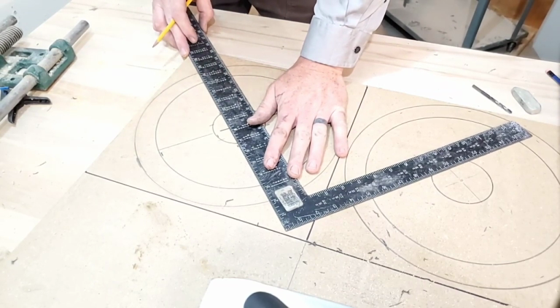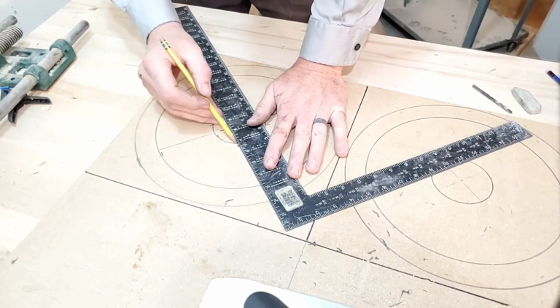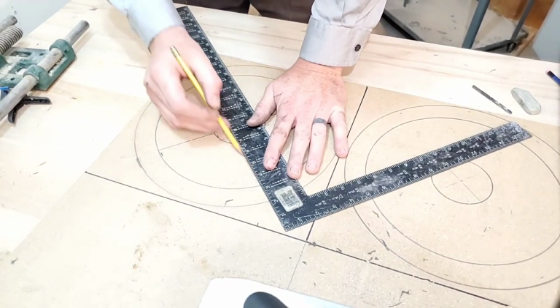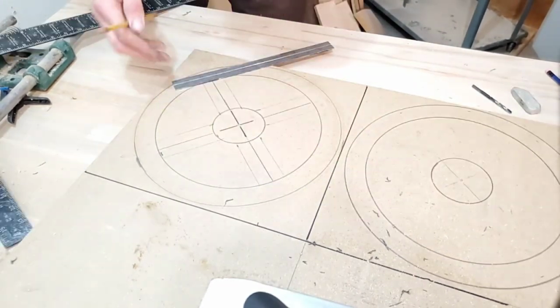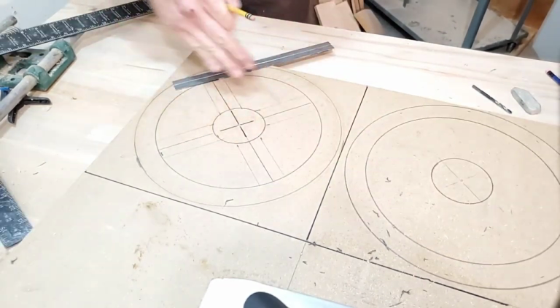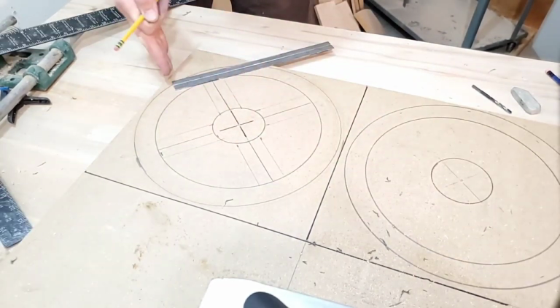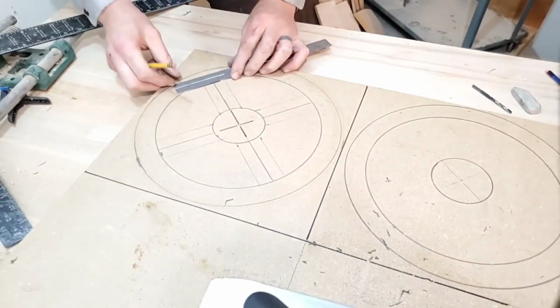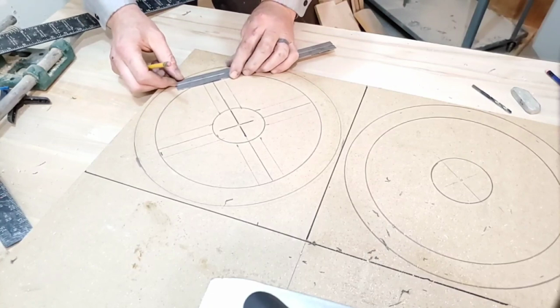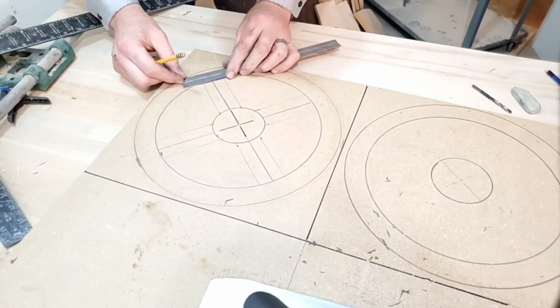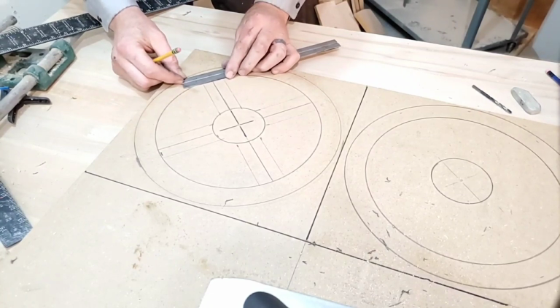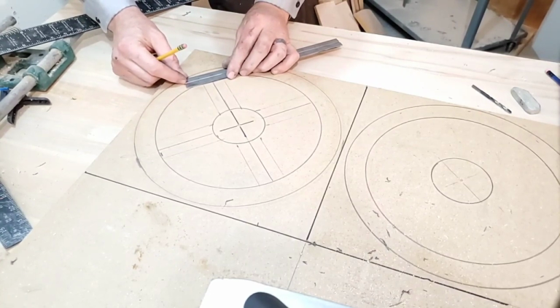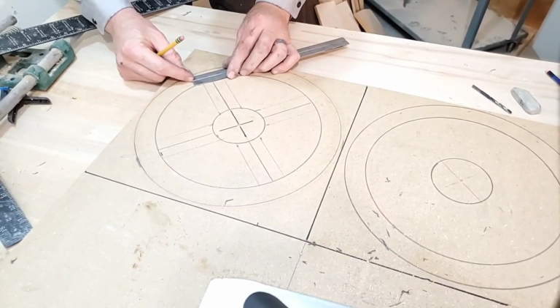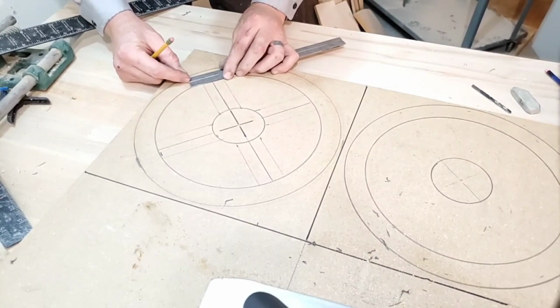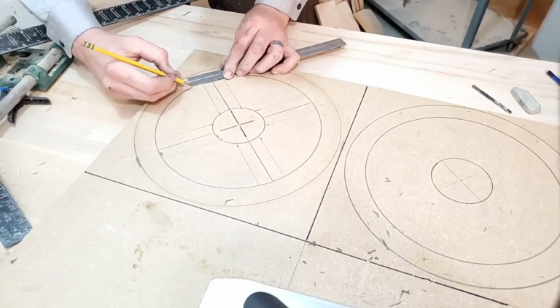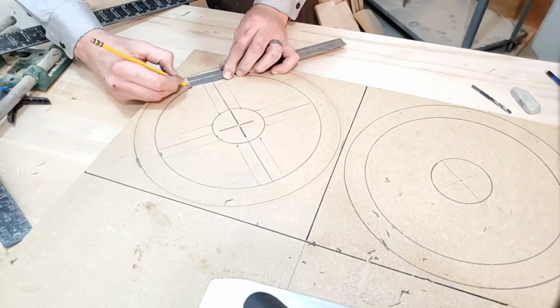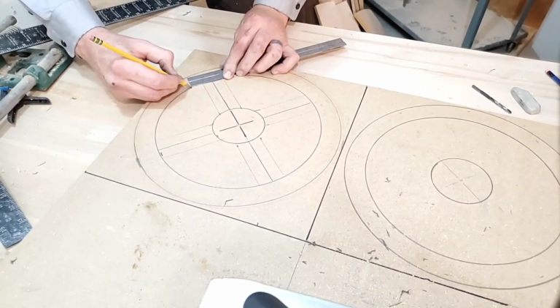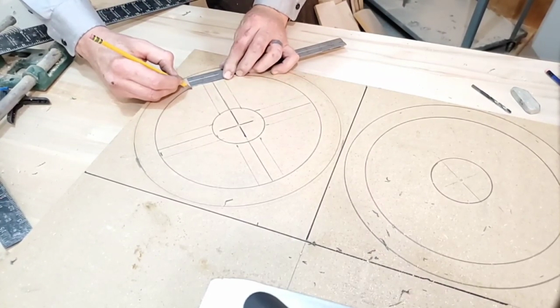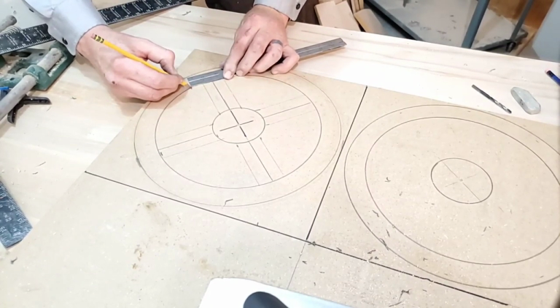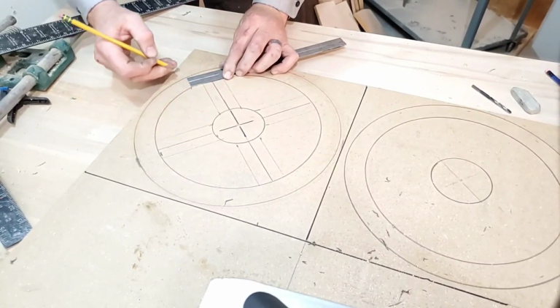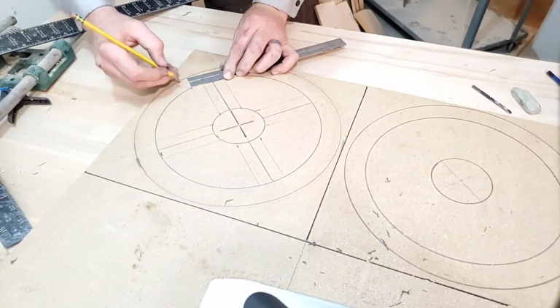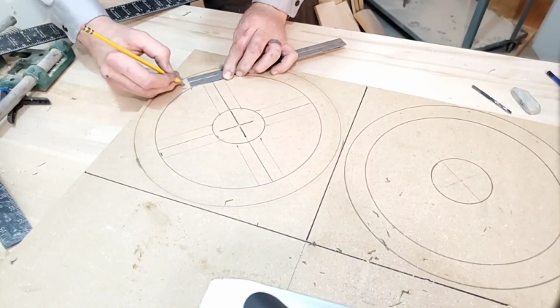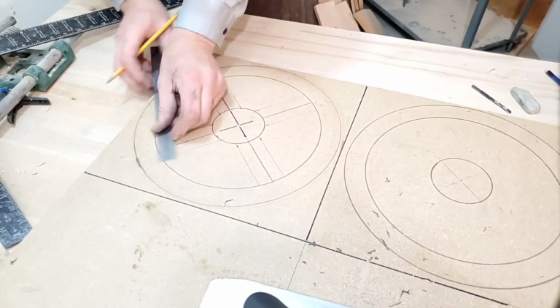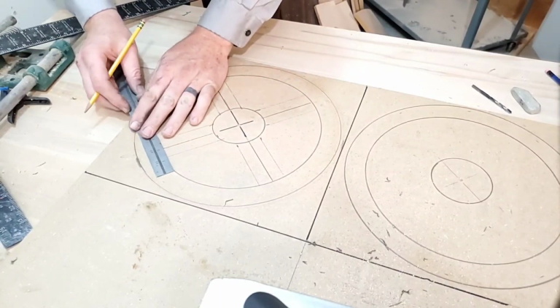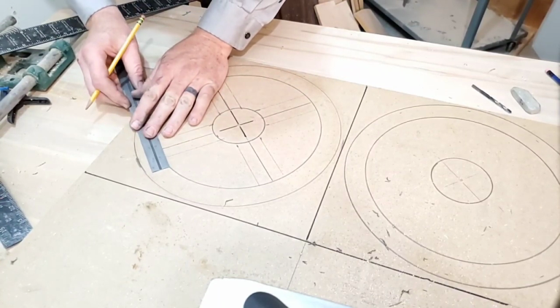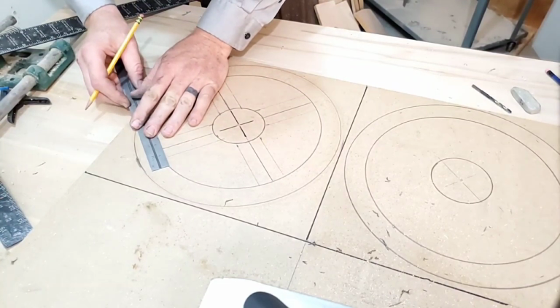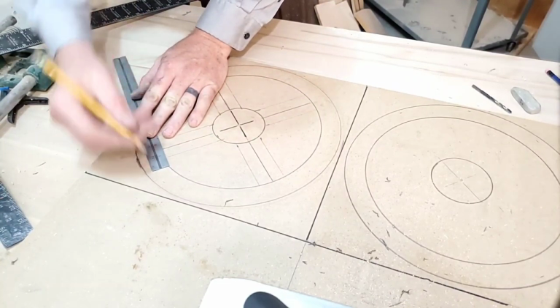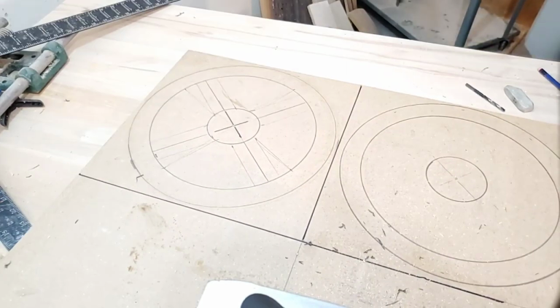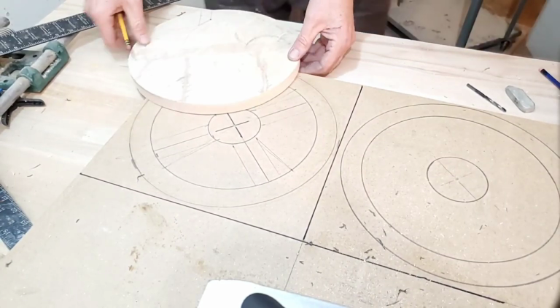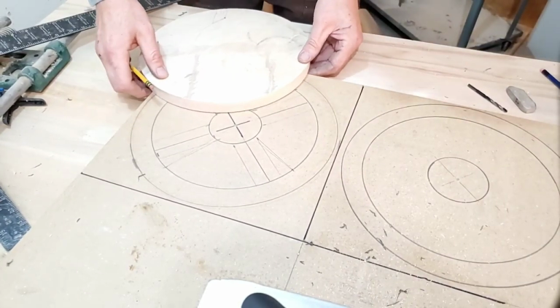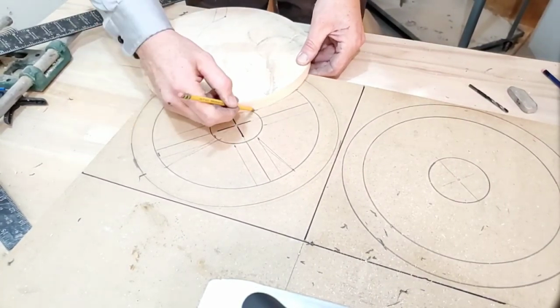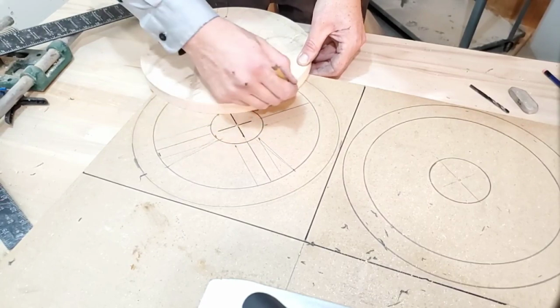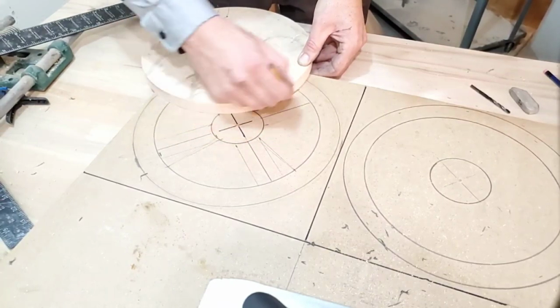Now the spokes of the hand wheel are going to have a slight curve to them. If you check out page 20, figure 18, it'll talk a little bit more about this in depth. If you stick around to the end of the video, I'll talk a little bit more about the US Navy Foundry Manual and where to get it.